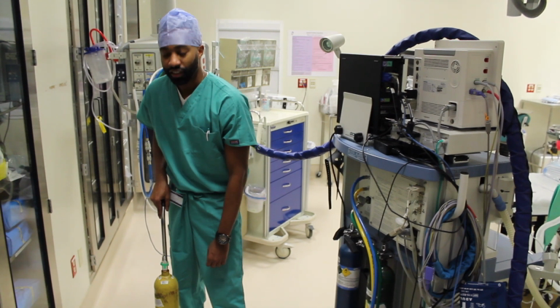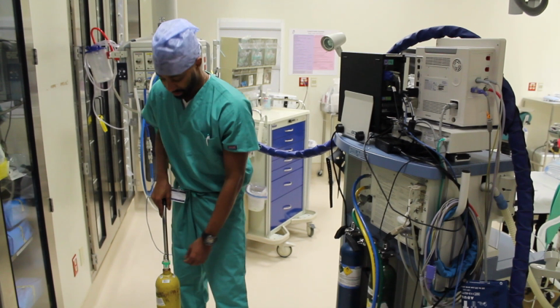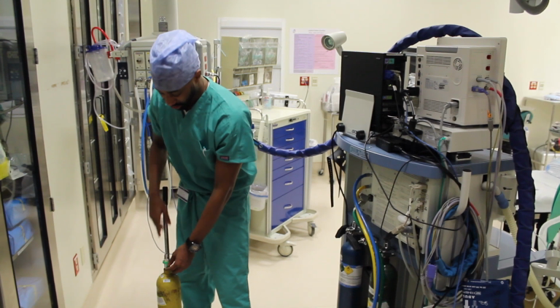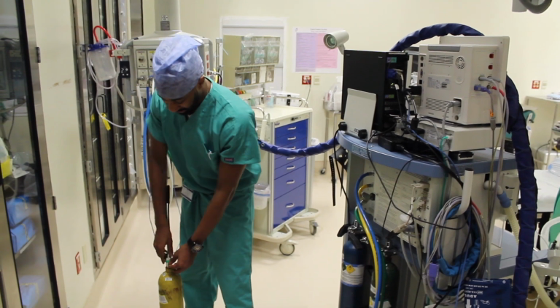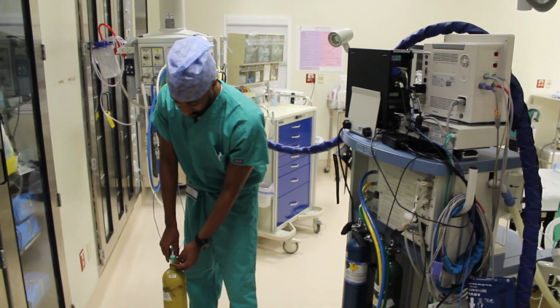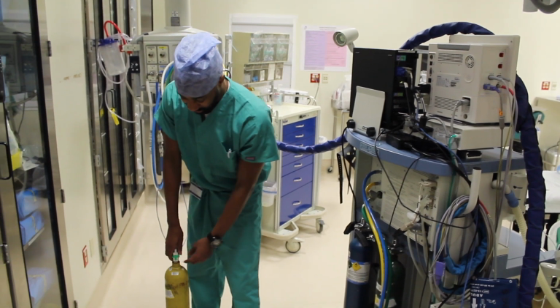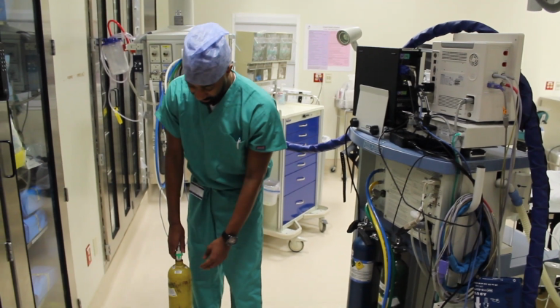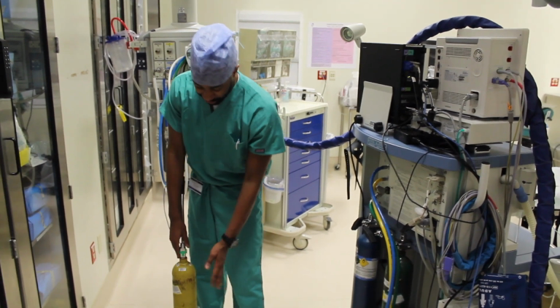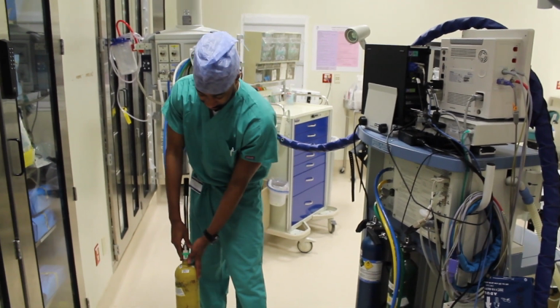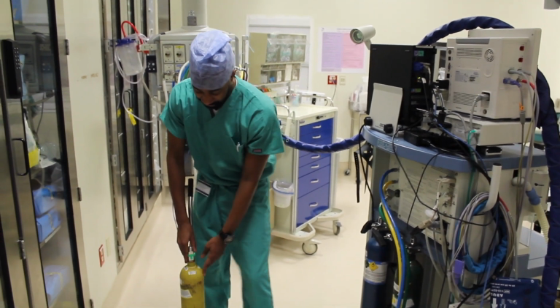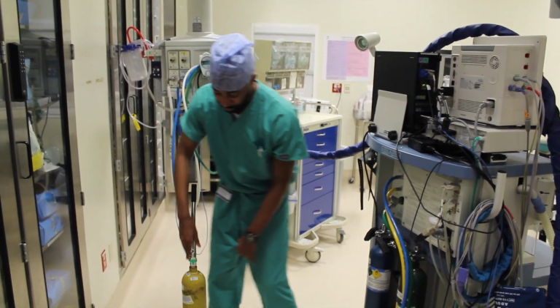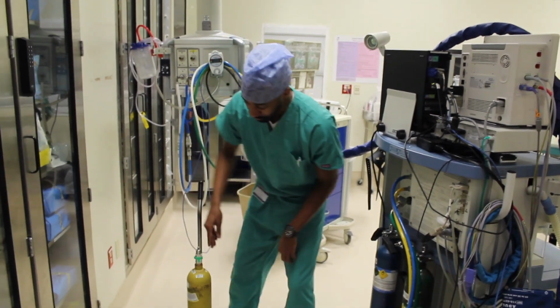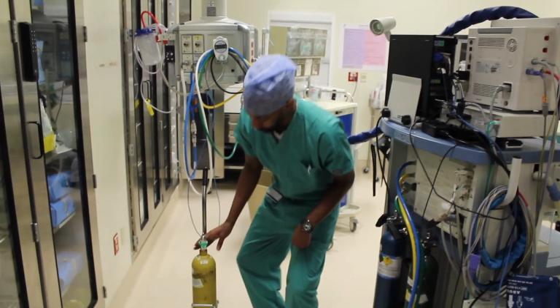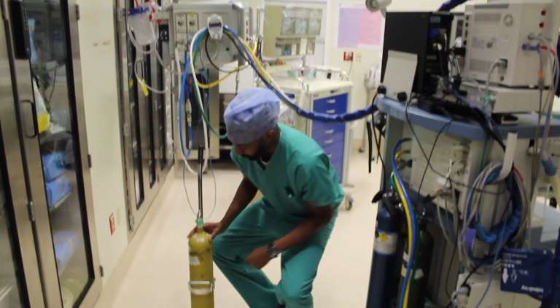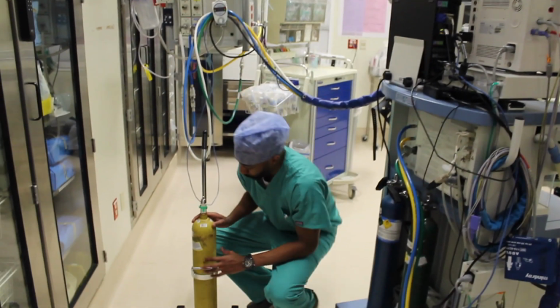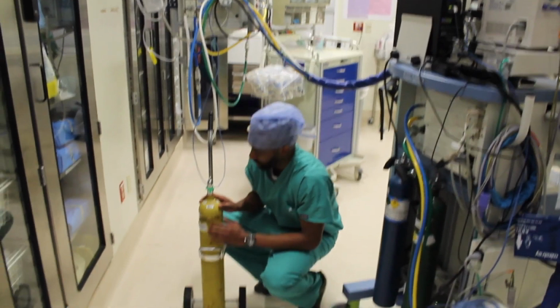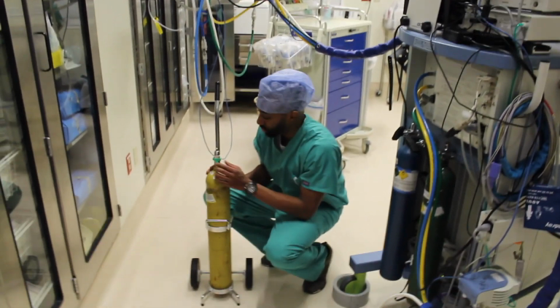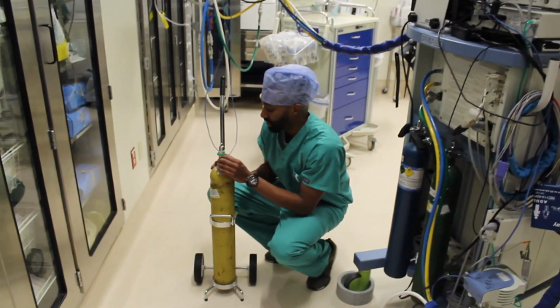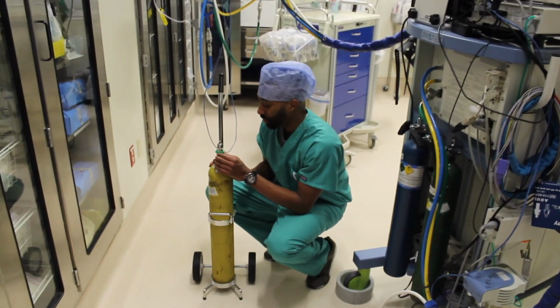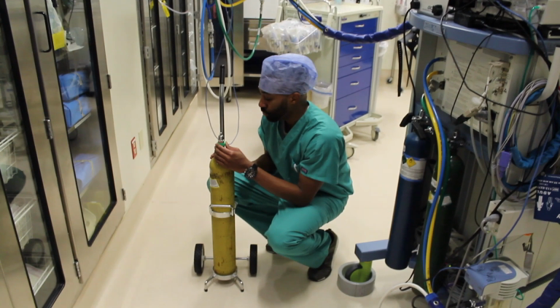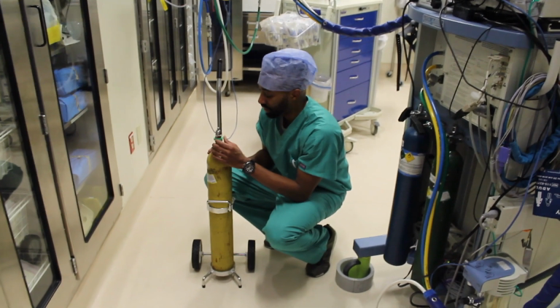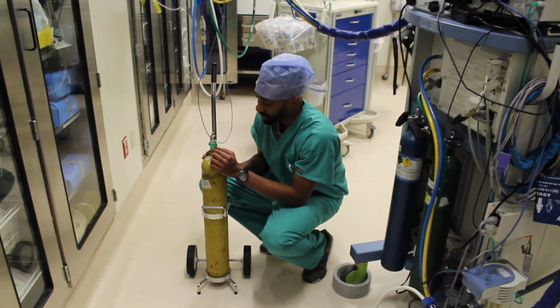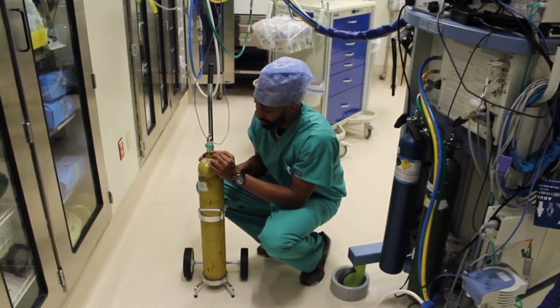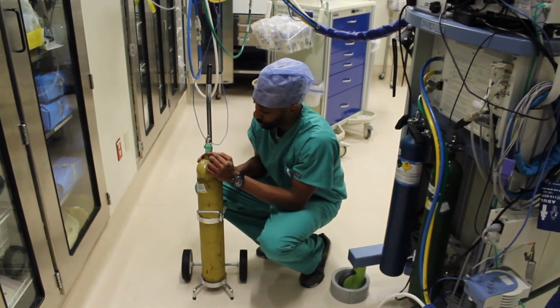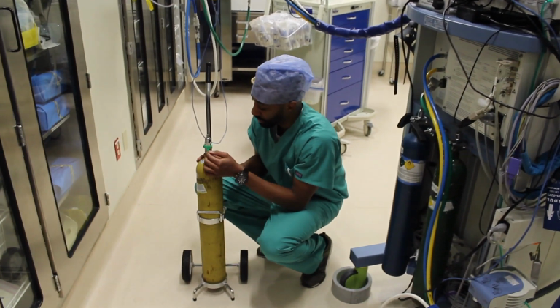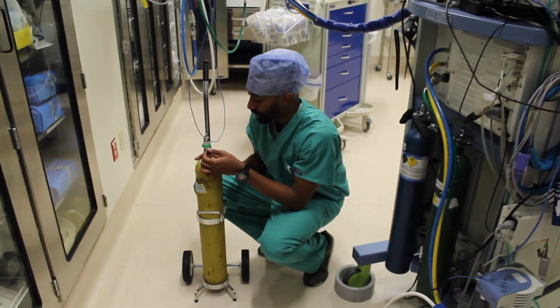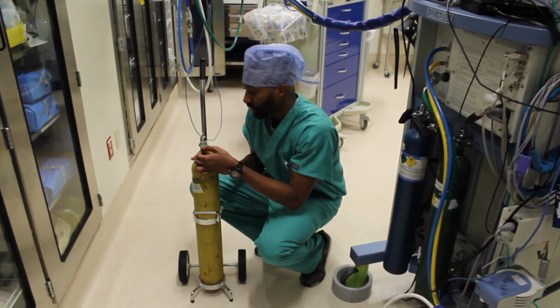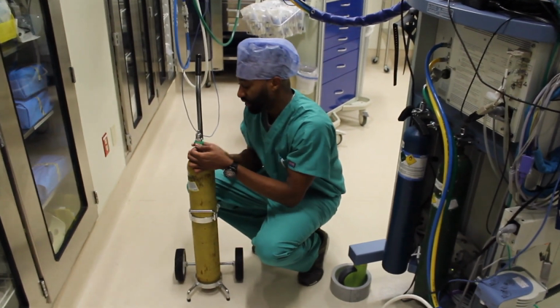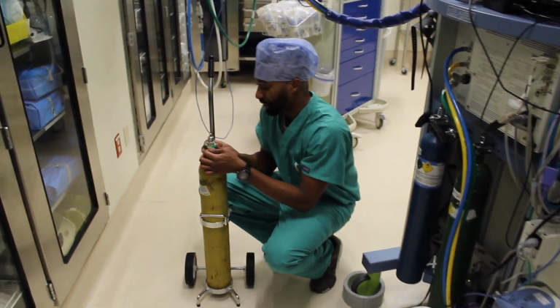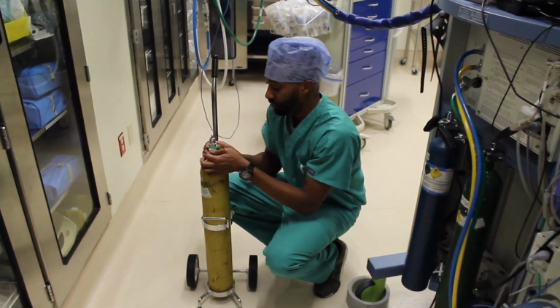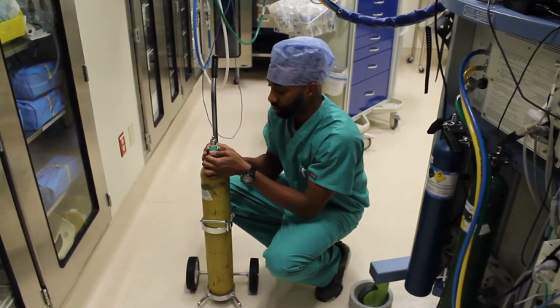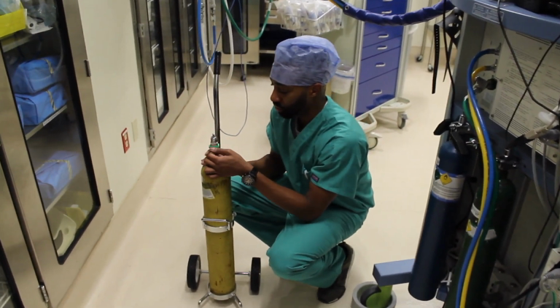All right, let's change the air cylinder. First thing you have to do: make sure this is closed, sealed, is not broken. Everything should be here and still secure.